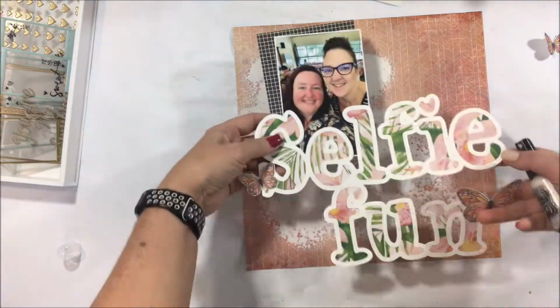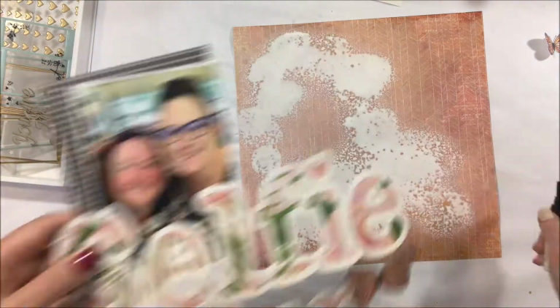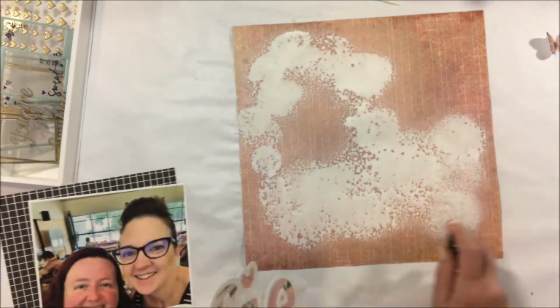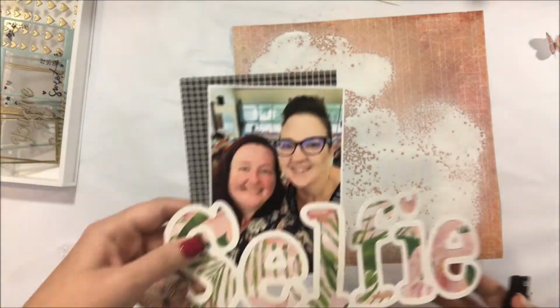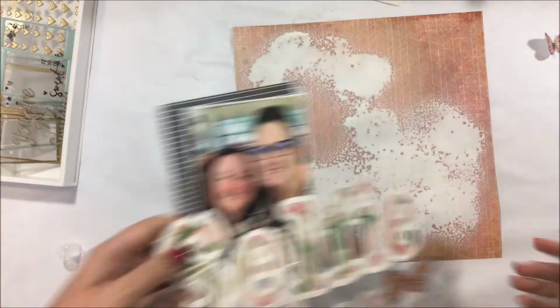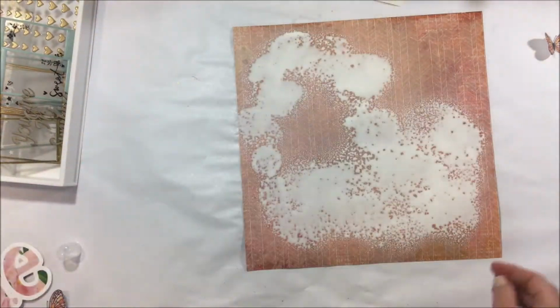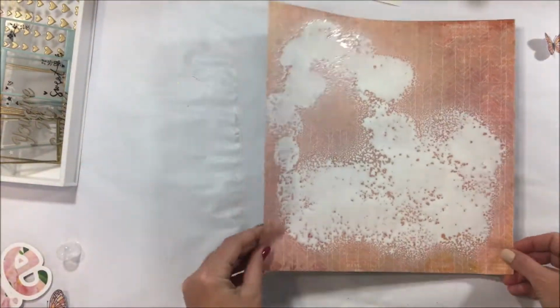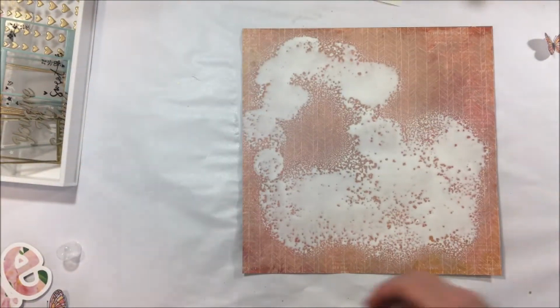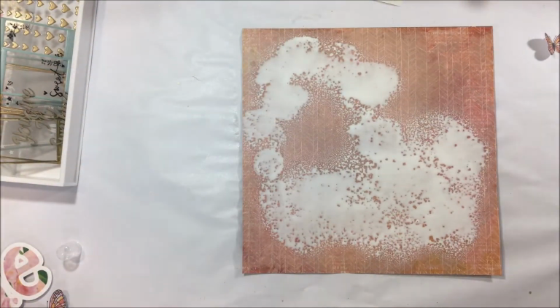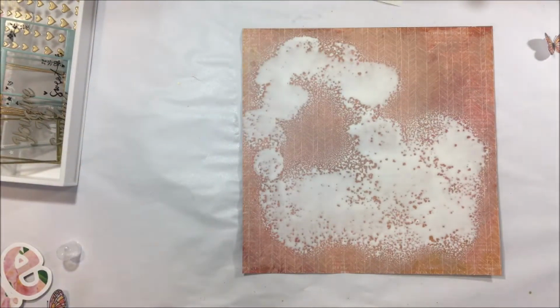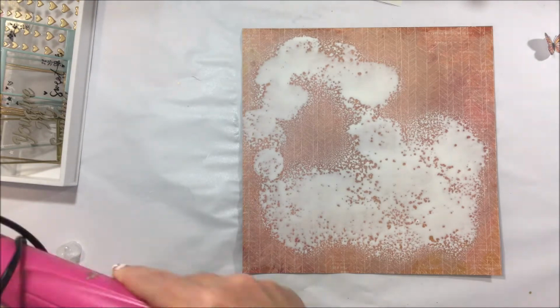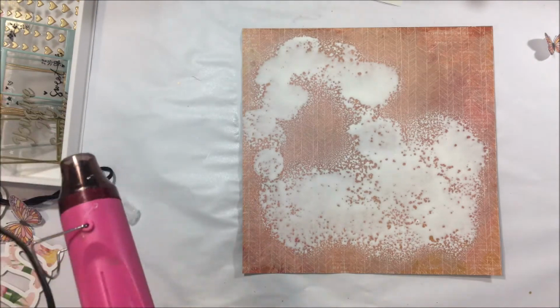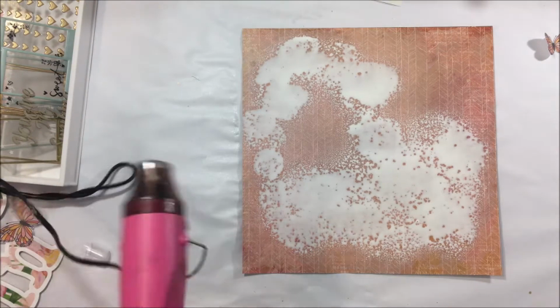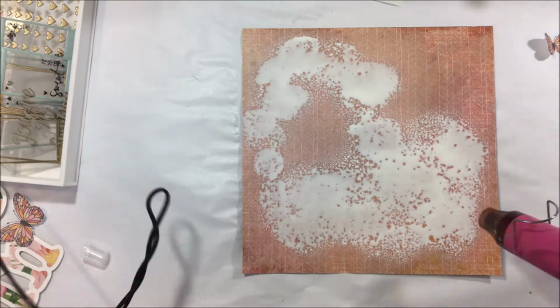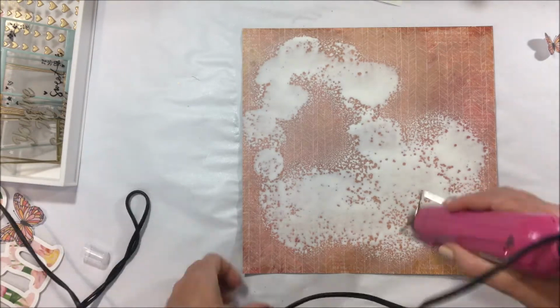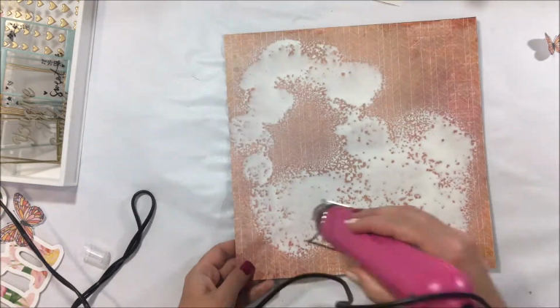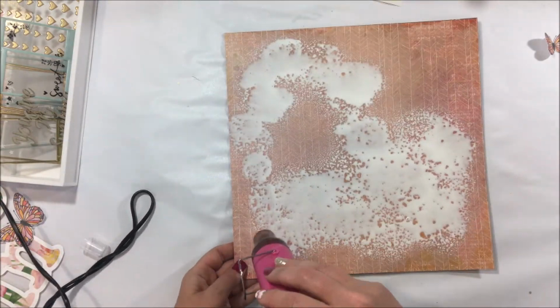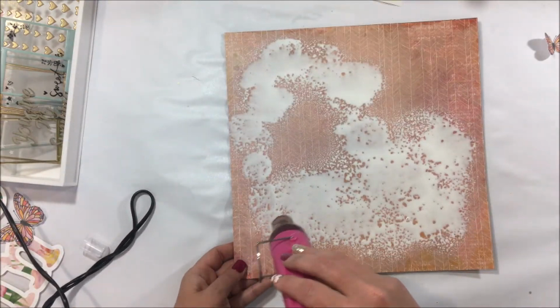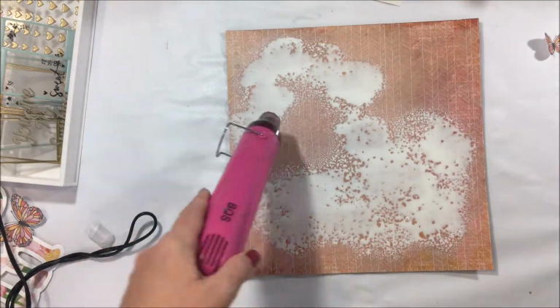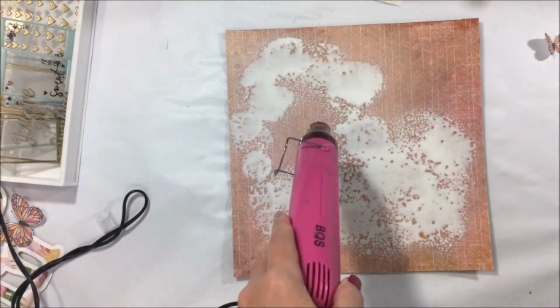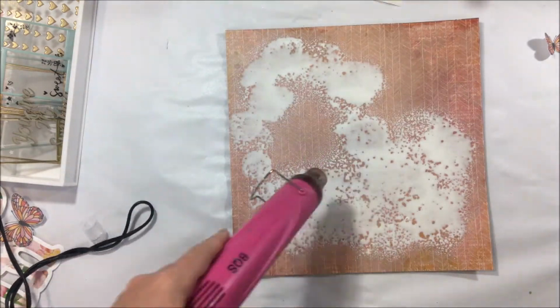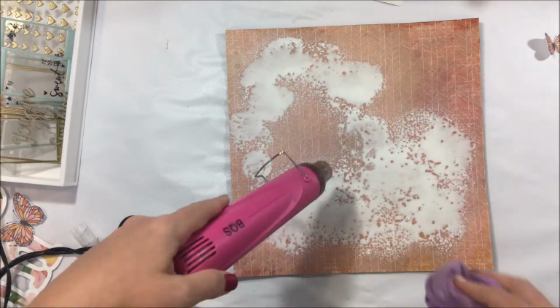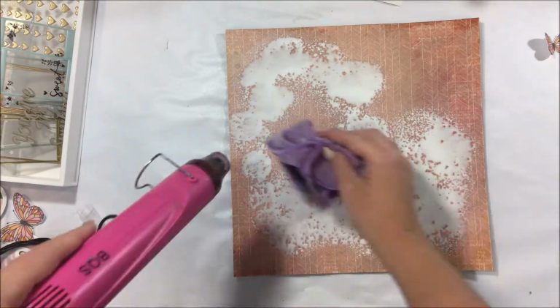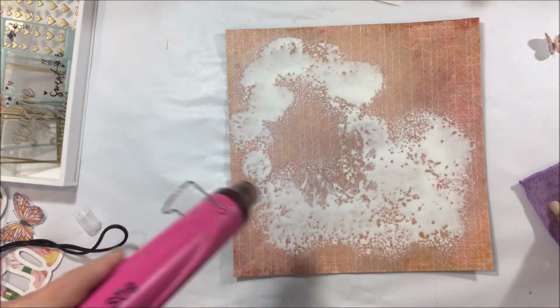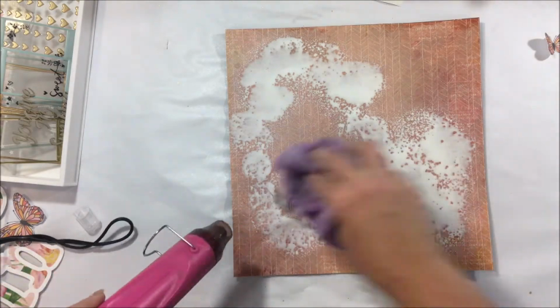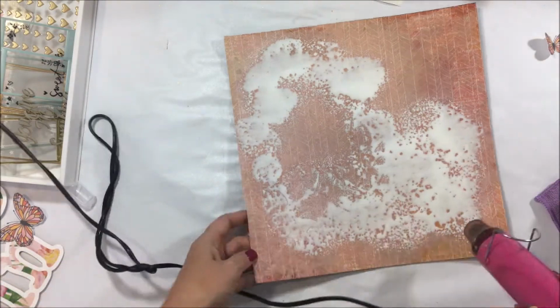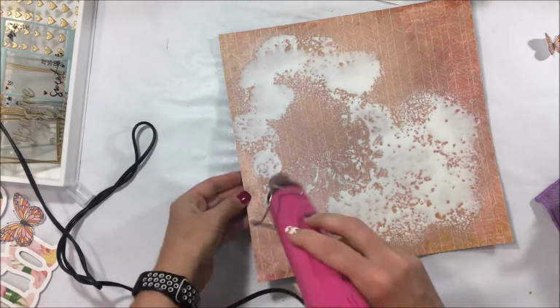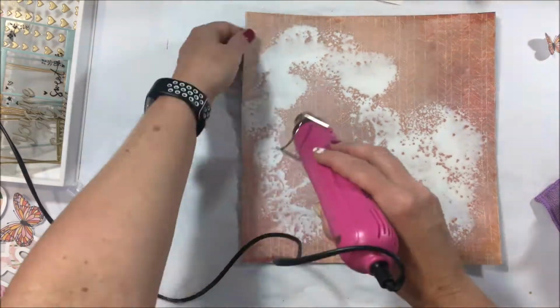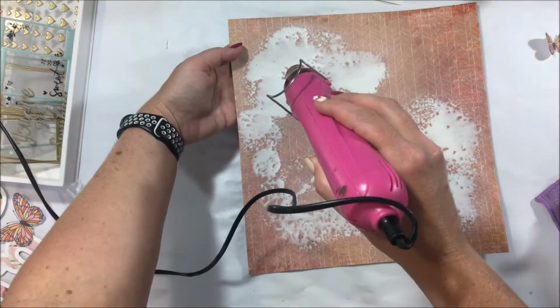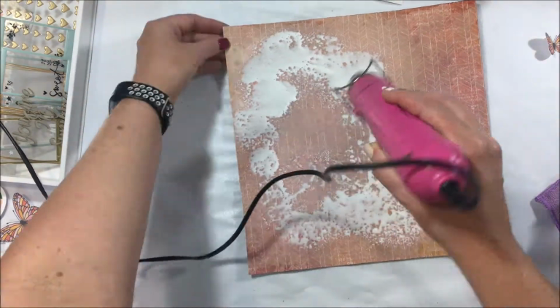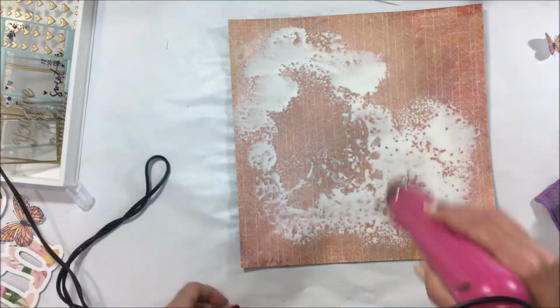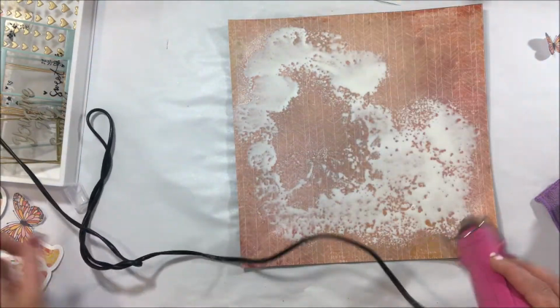I've mounted everything up on cardboard to give it some dimension. Now I toyed with the idea — do I leave it plain? I quite like the layout with just the plain pink background, but I thought no, it needed just a little hit of something.